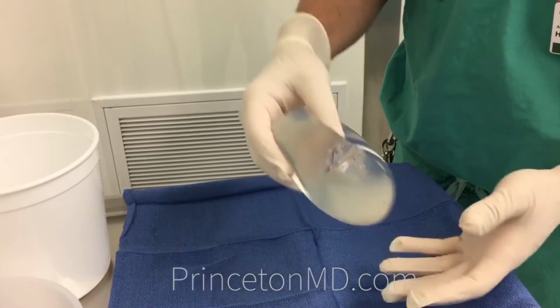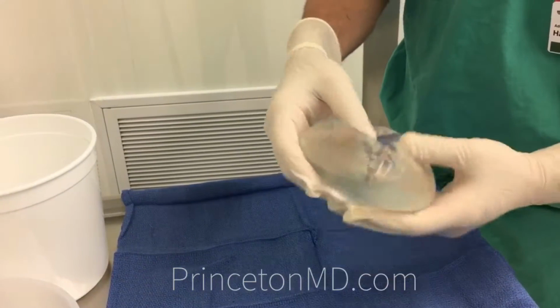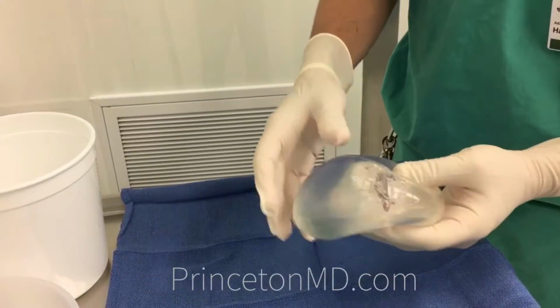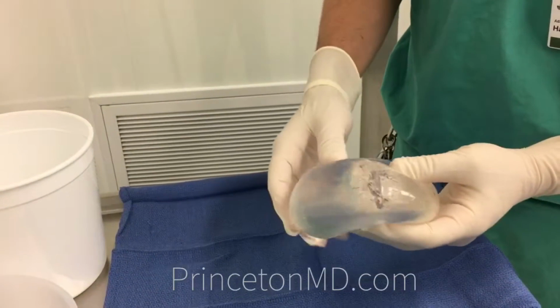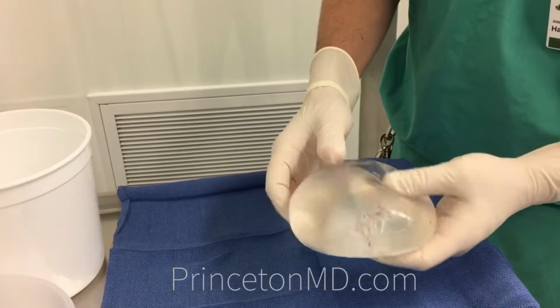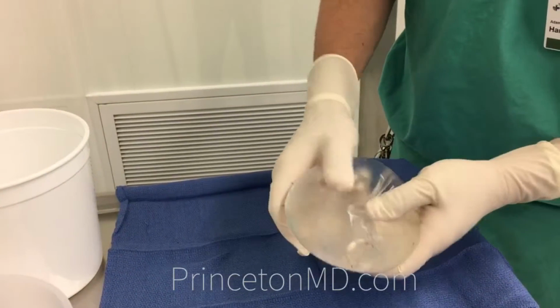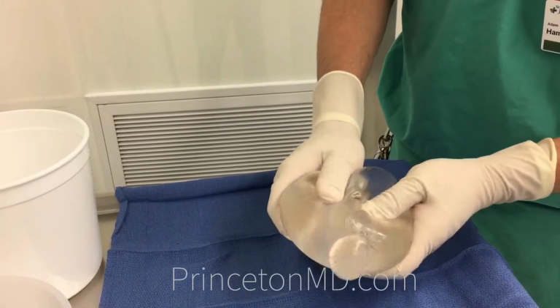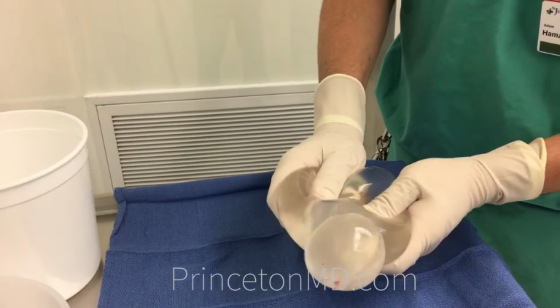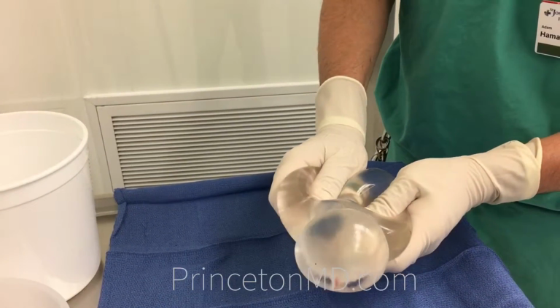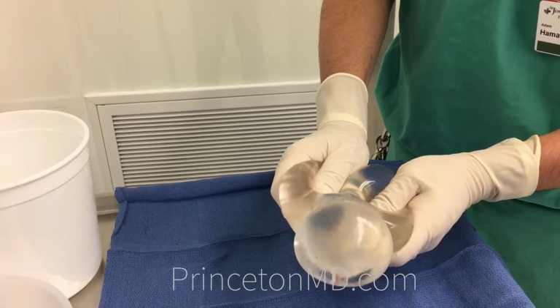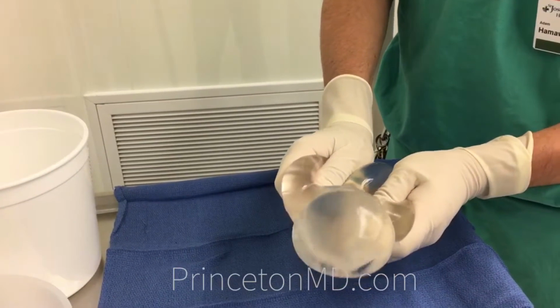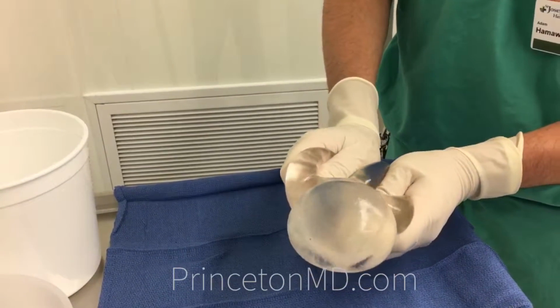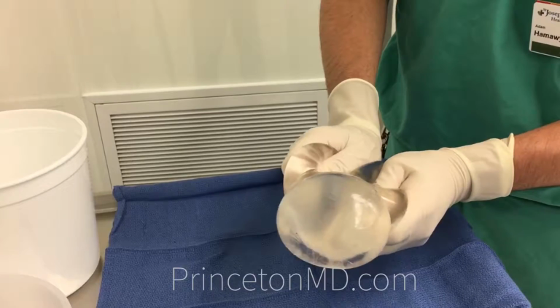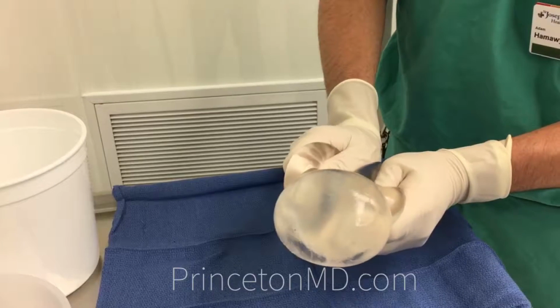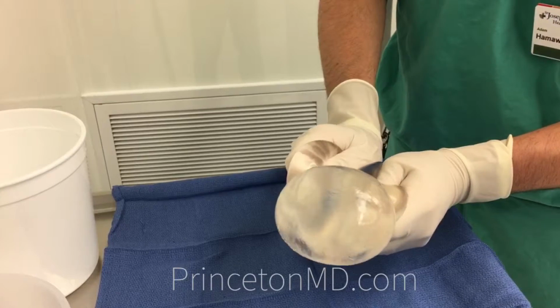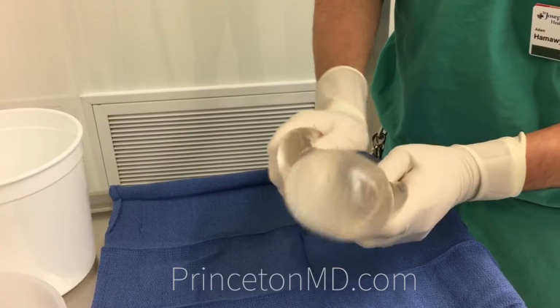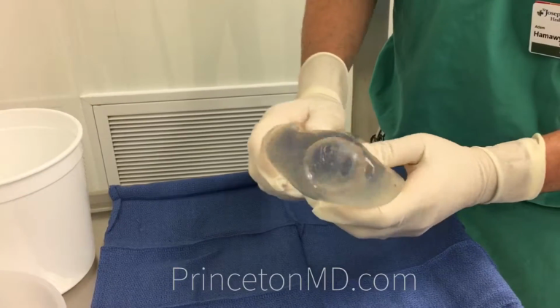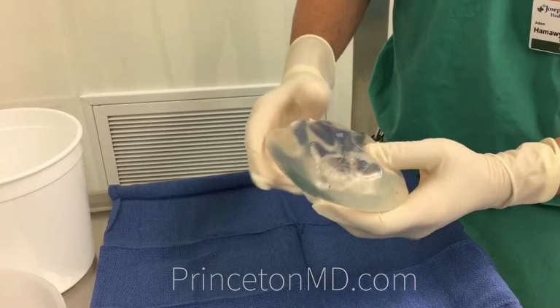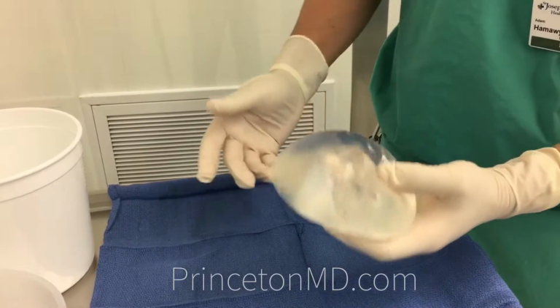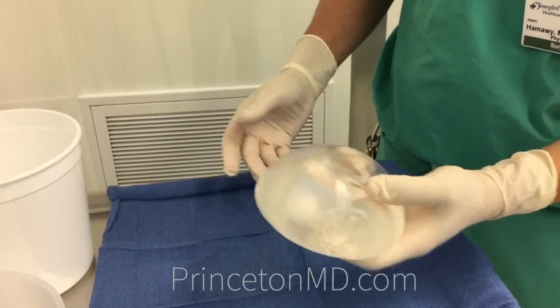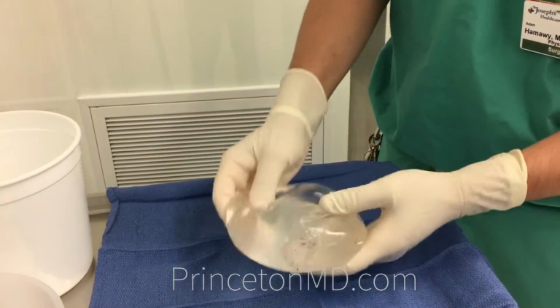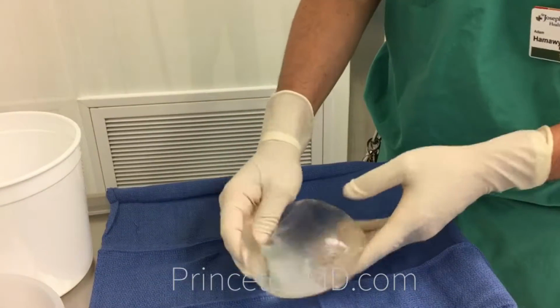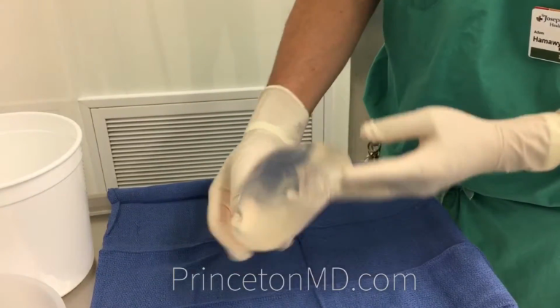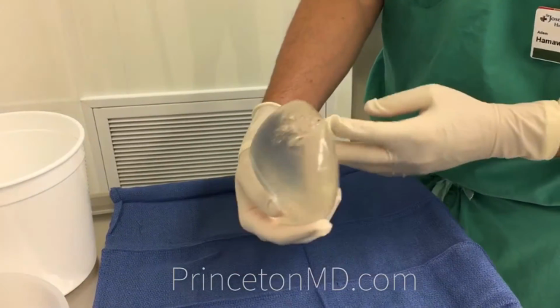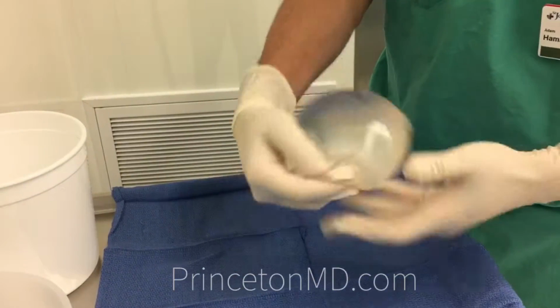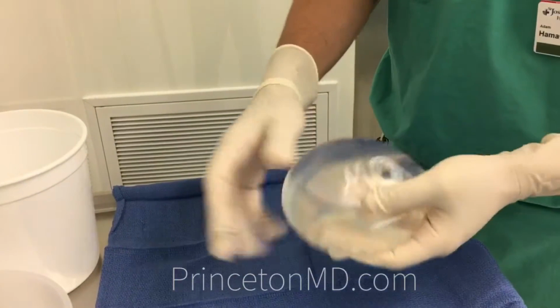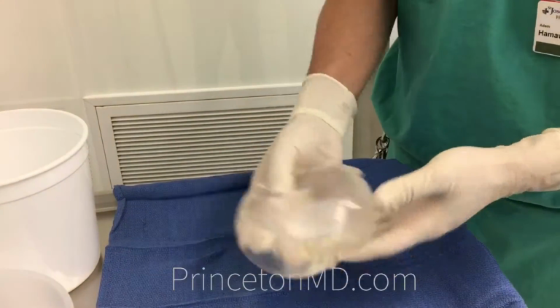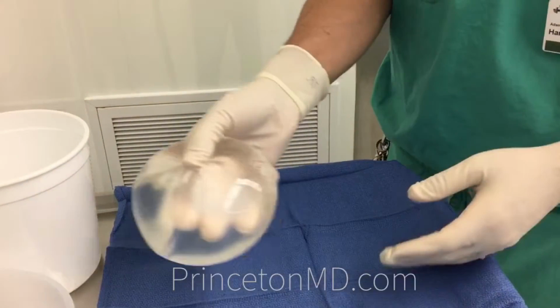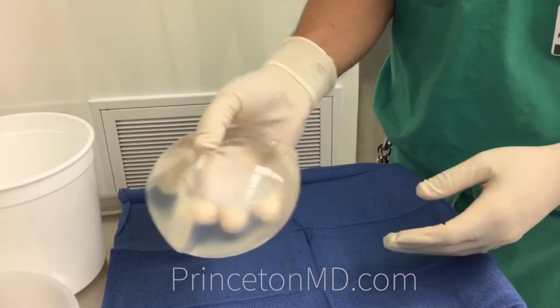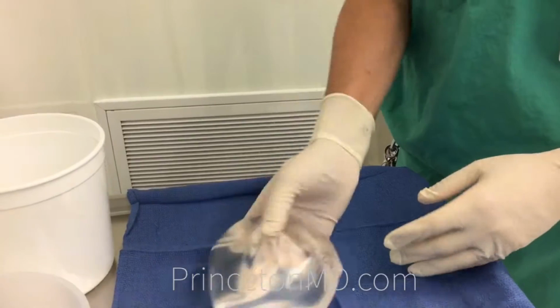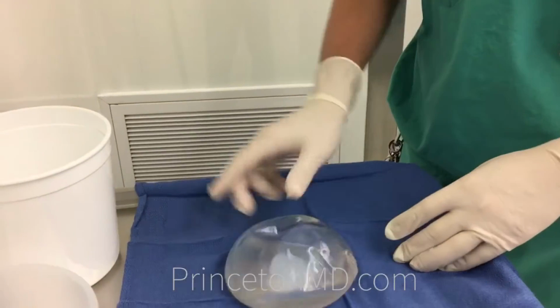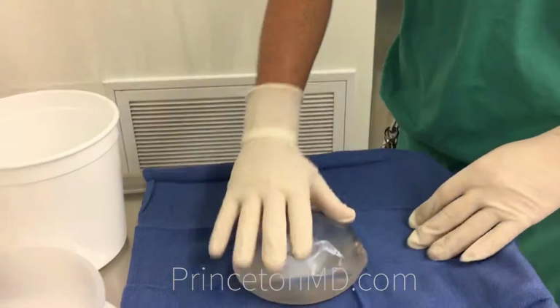Took it out, didn't have to do much cleanup. Squeeze as much as you can there and it all pops back in. So silicone gel implant.